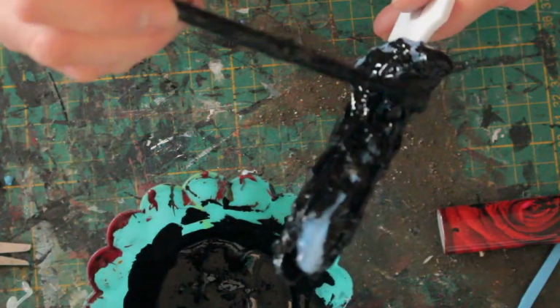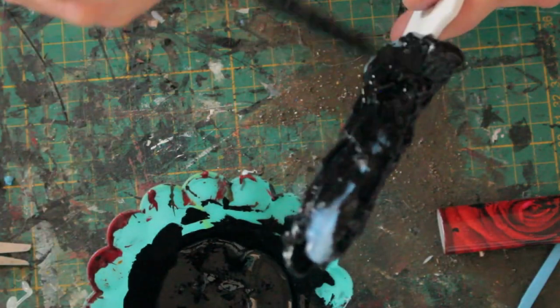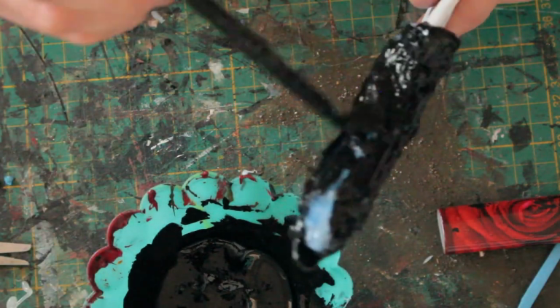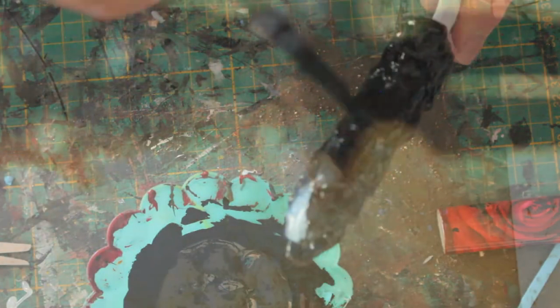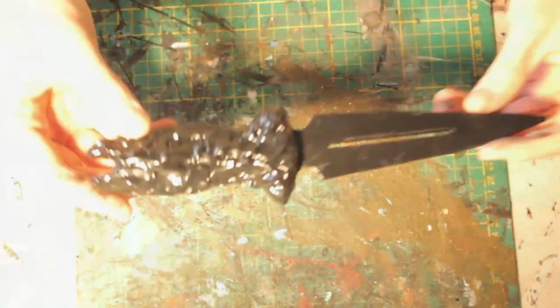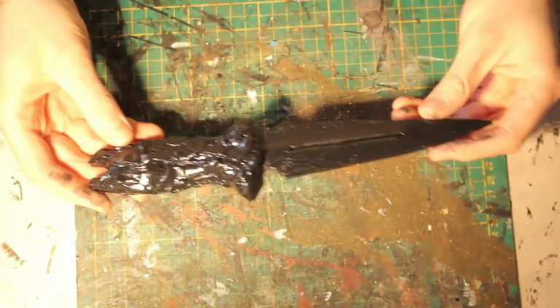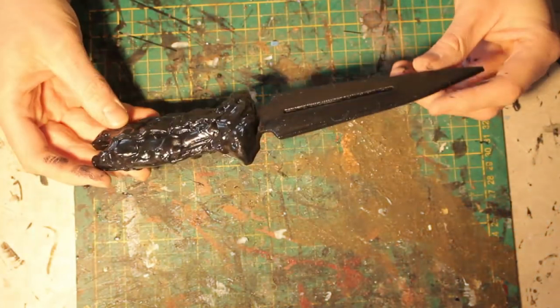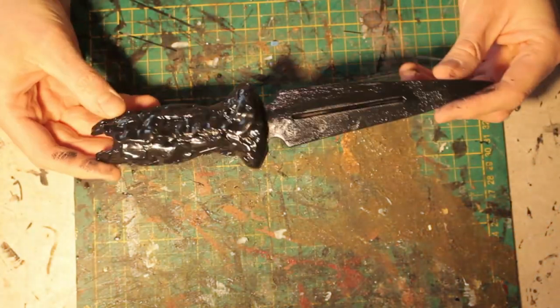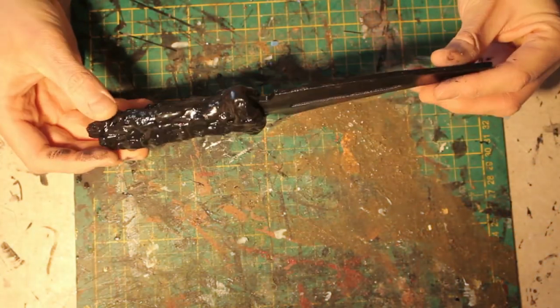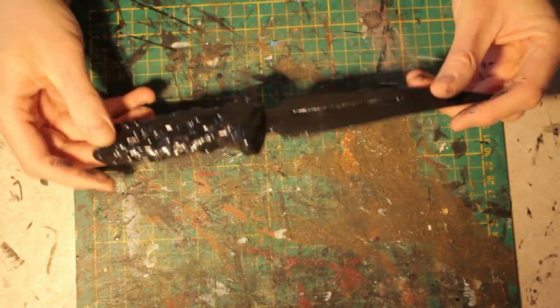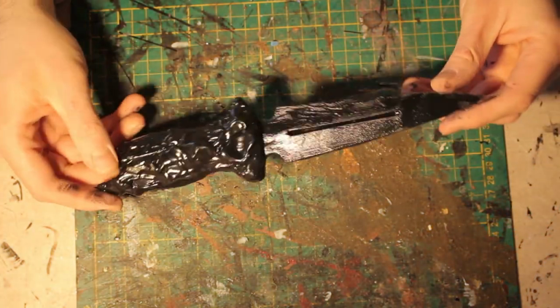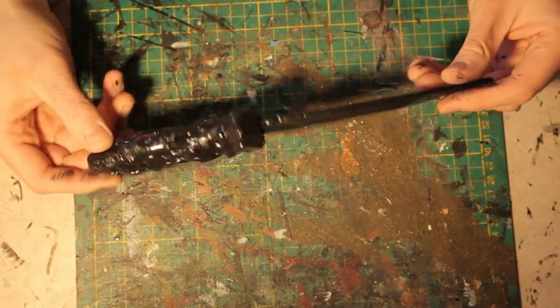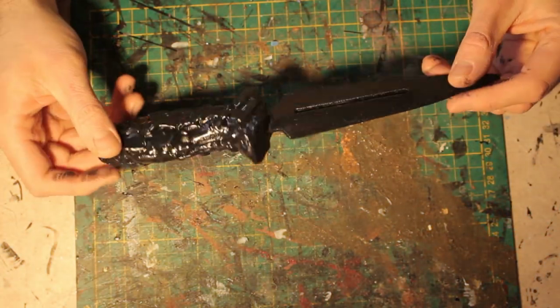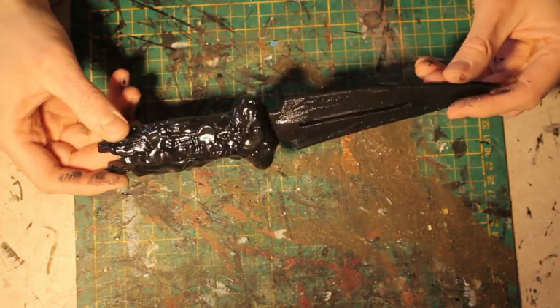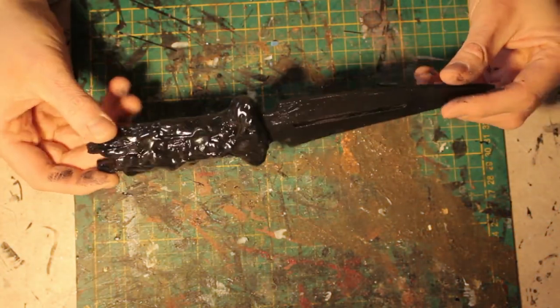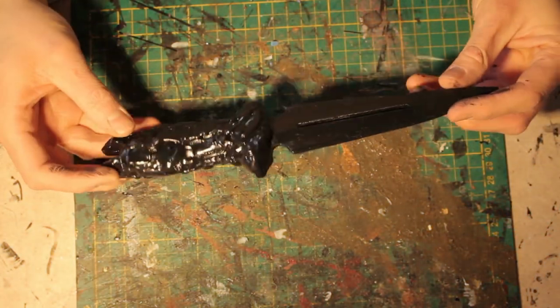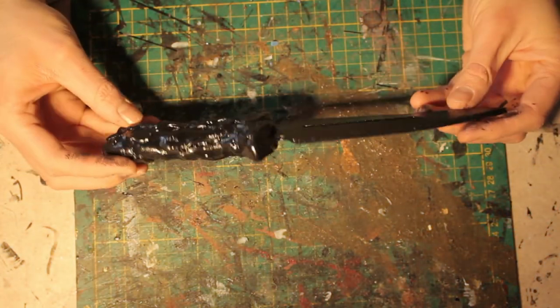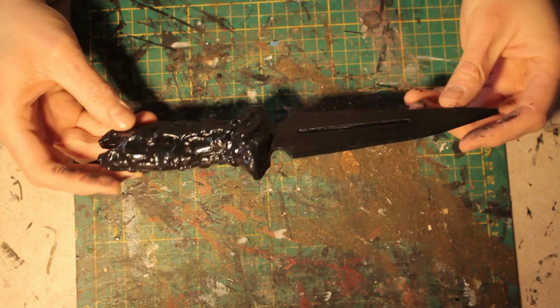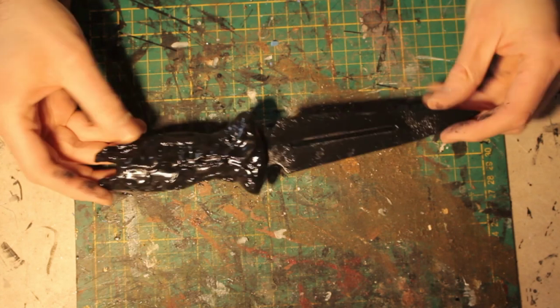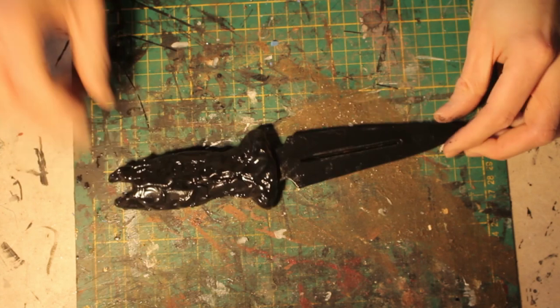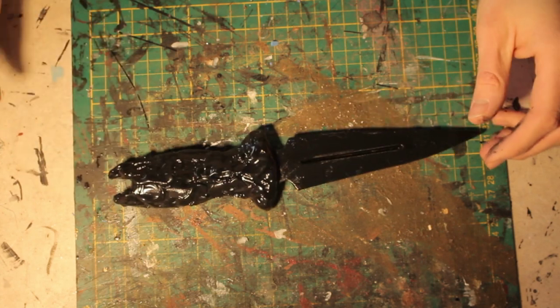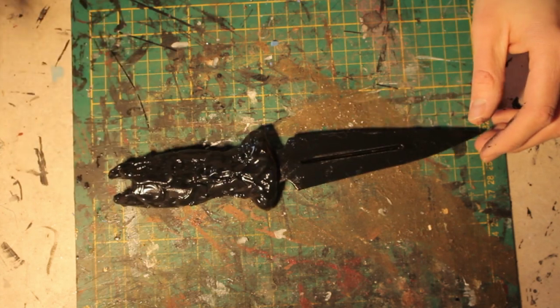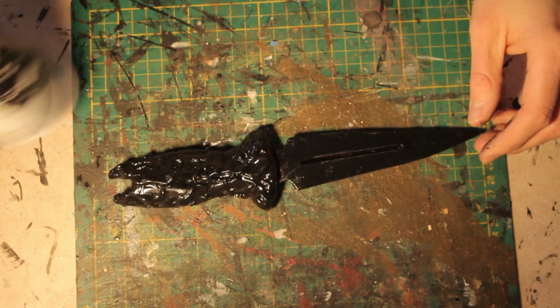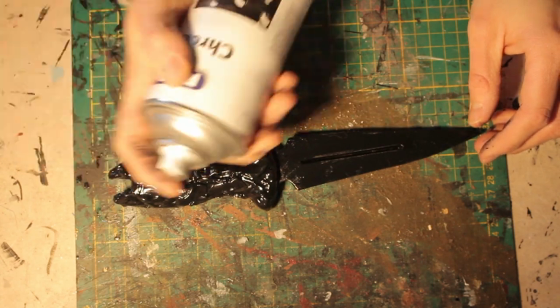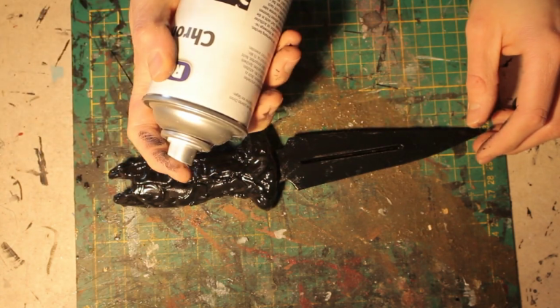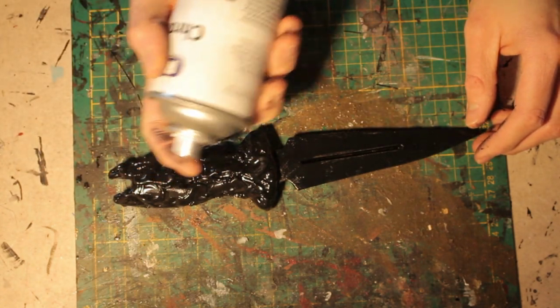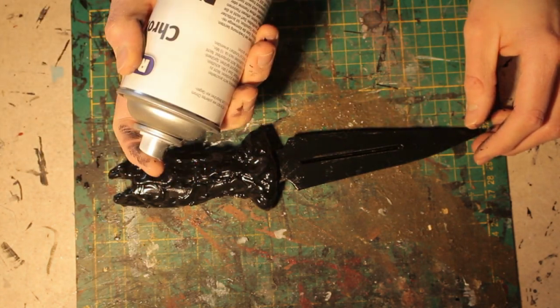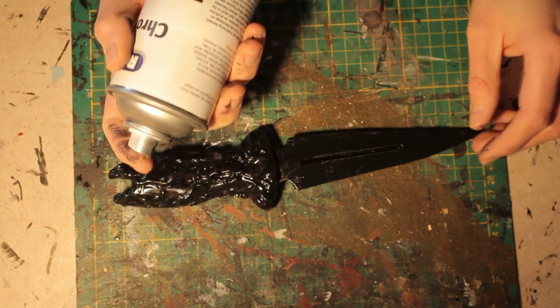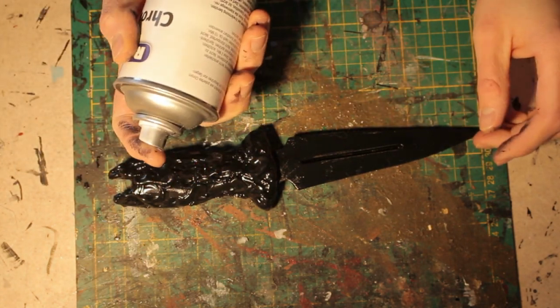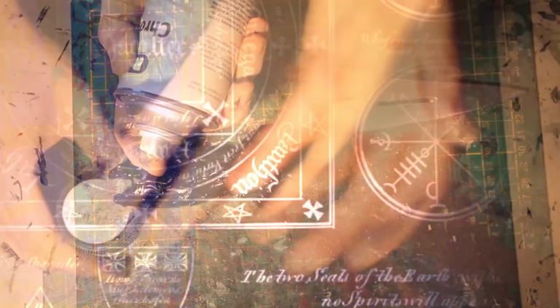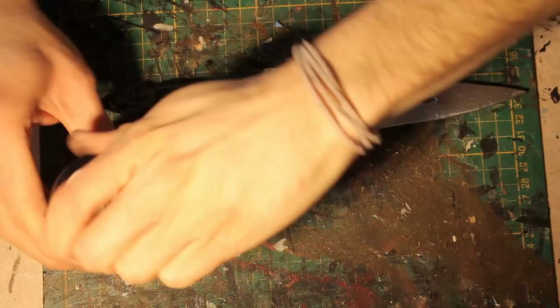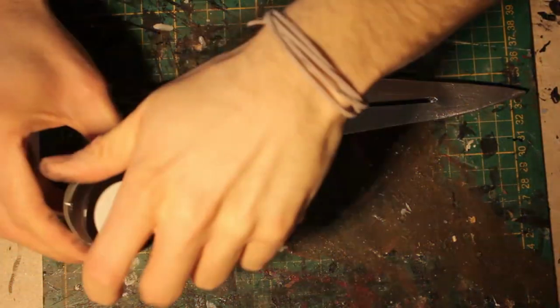Once the paint has dried, add colors of your choice. I decided to paint it dark violet with some white highlights. I used chrome spray paint for the blade of course.